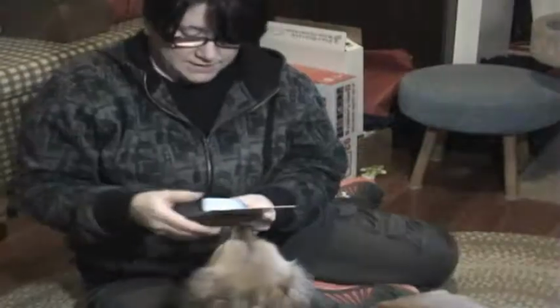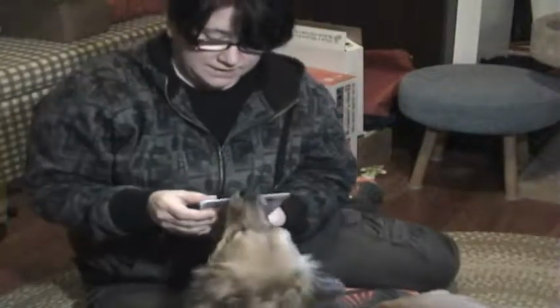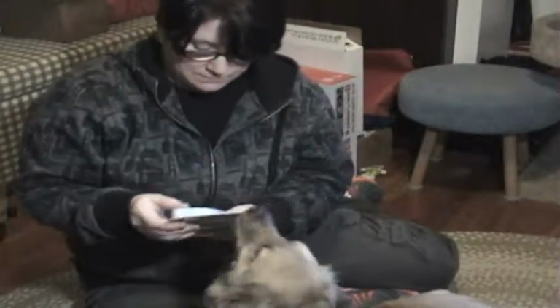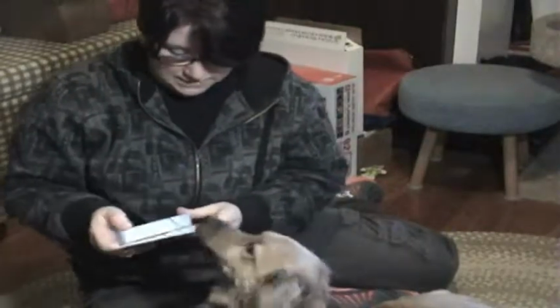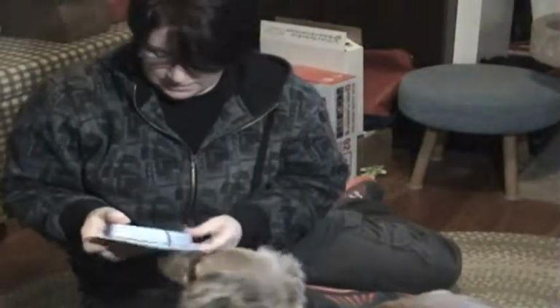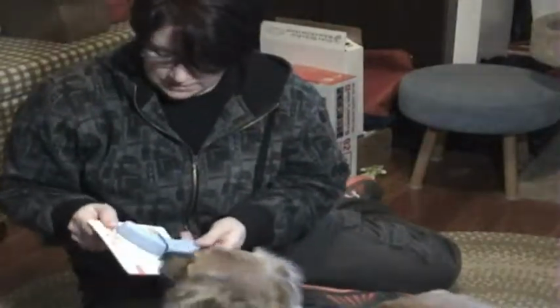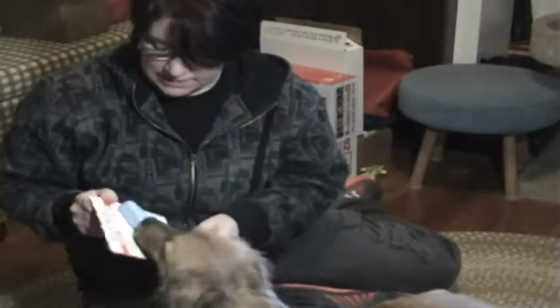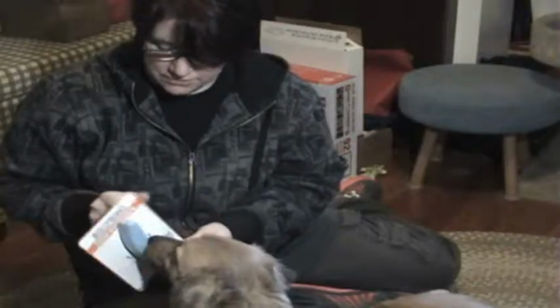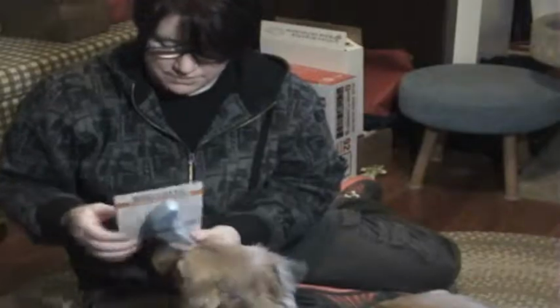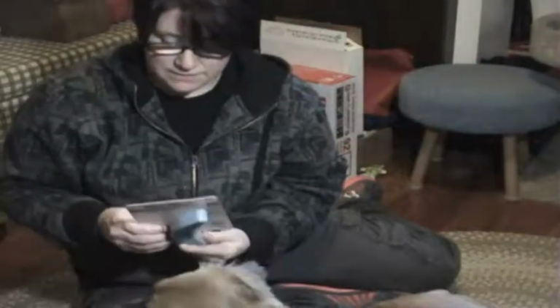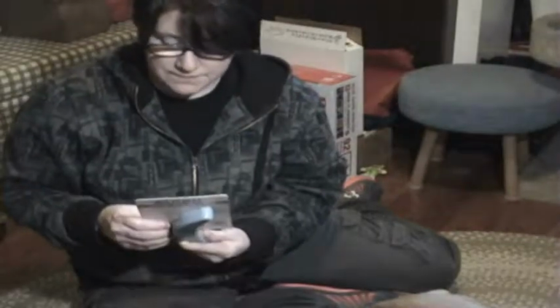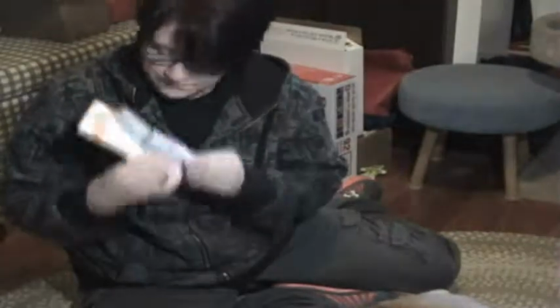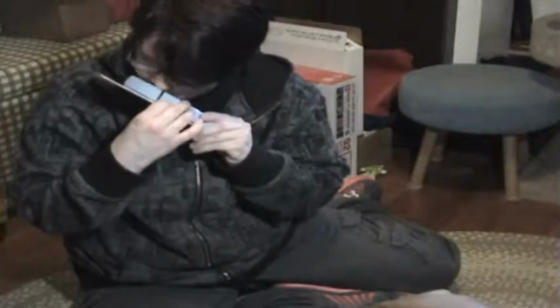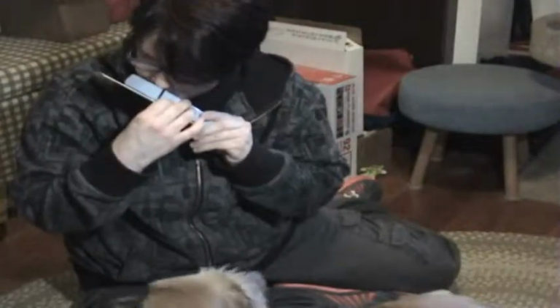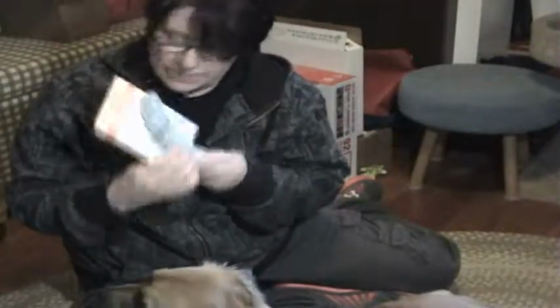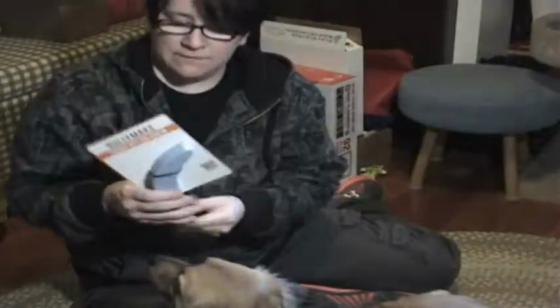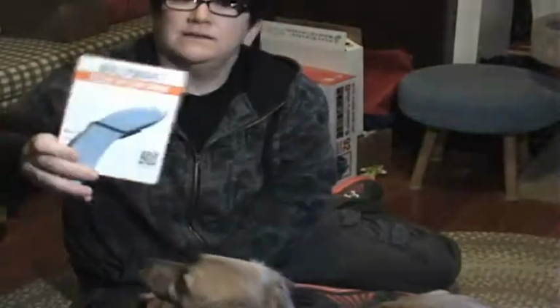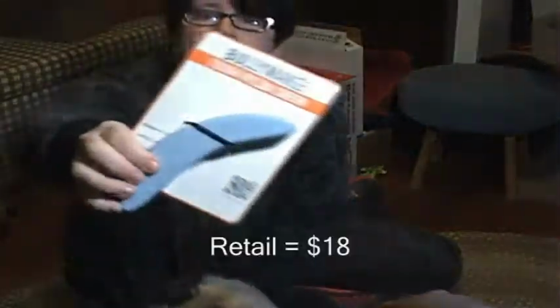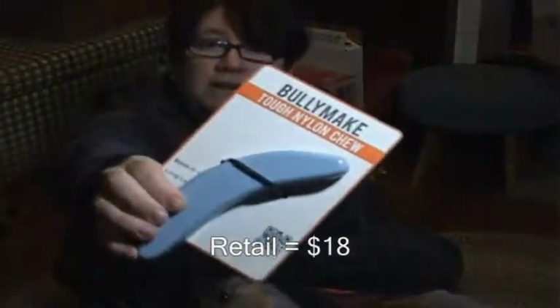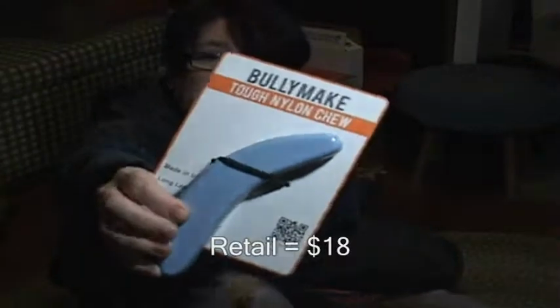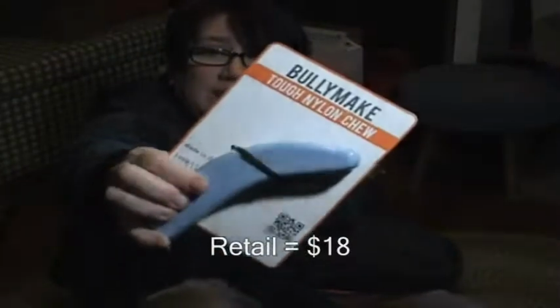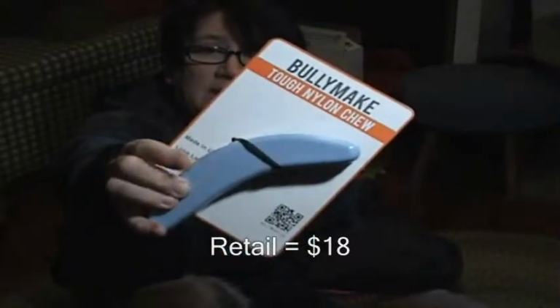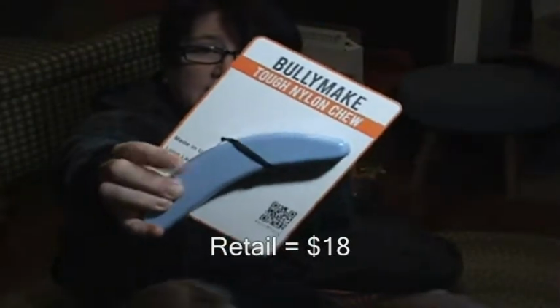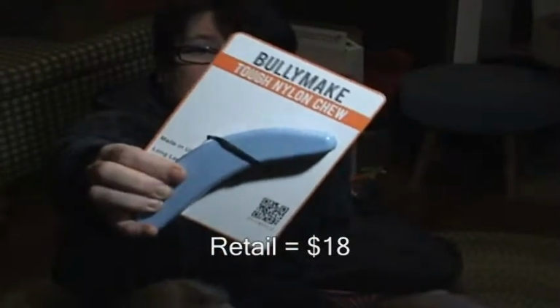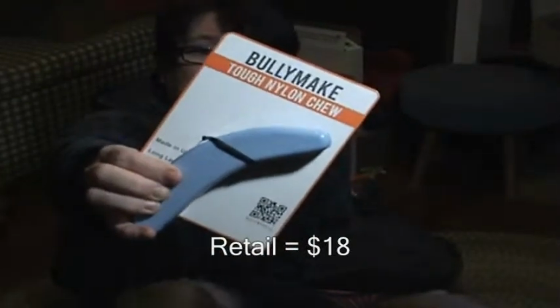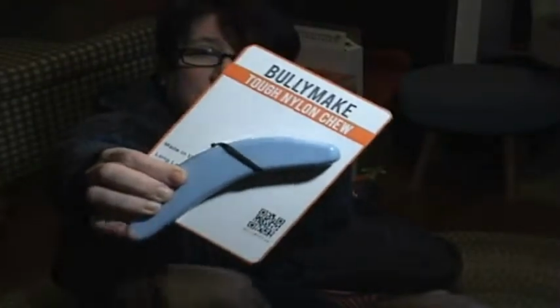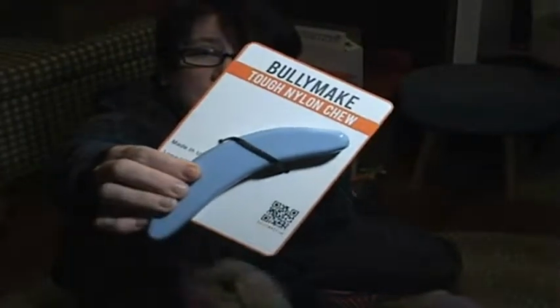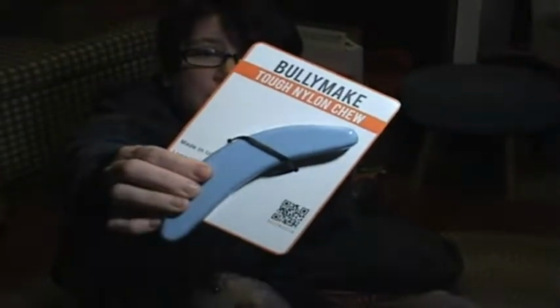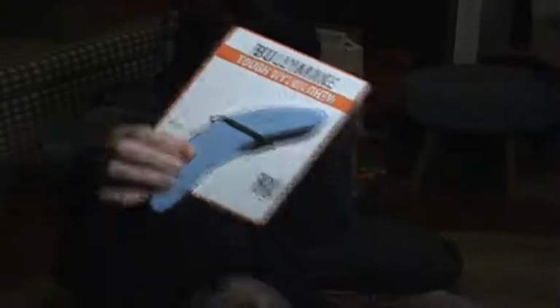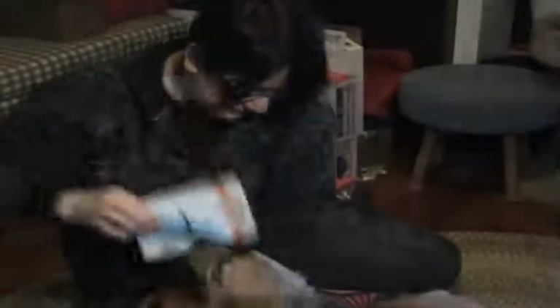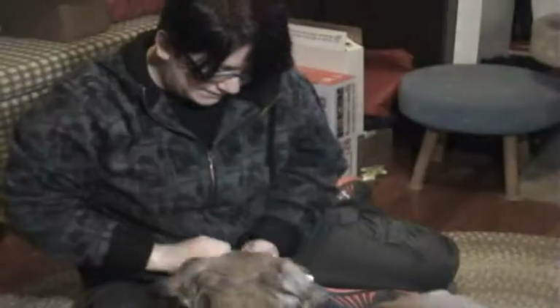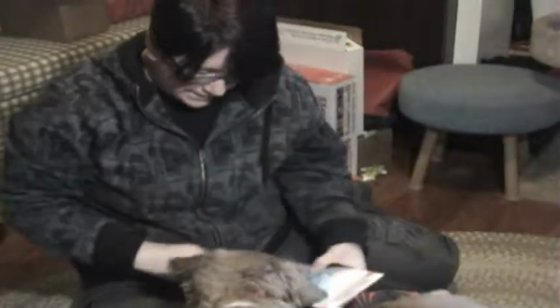Next I see a Bullymake long-lasting shoe — Jake loves these. It's a nylon bone chew treat by their brand.